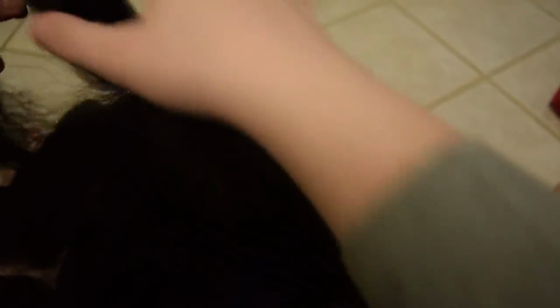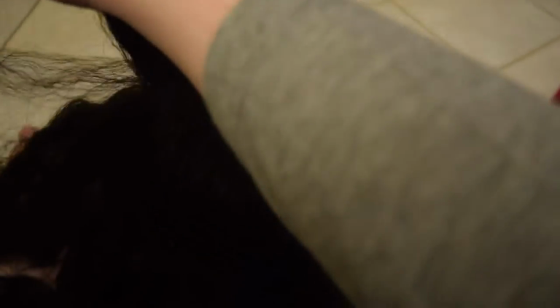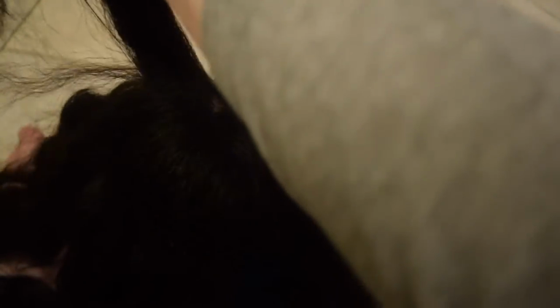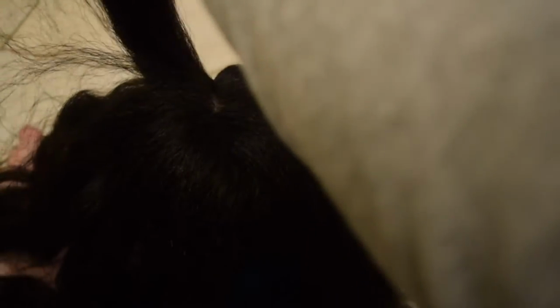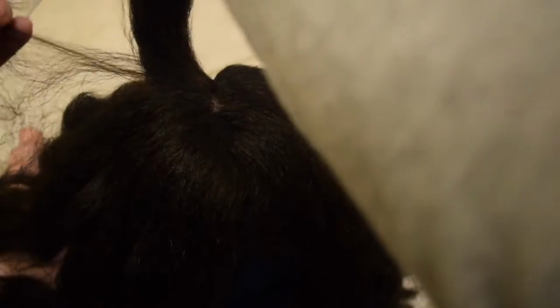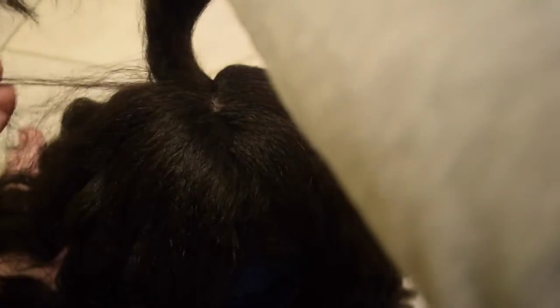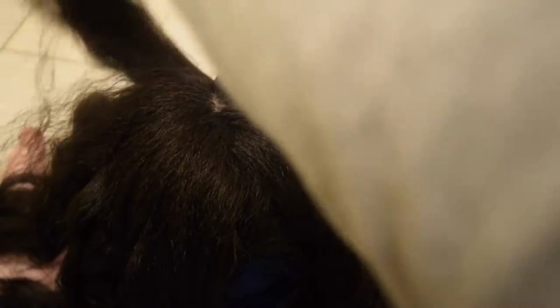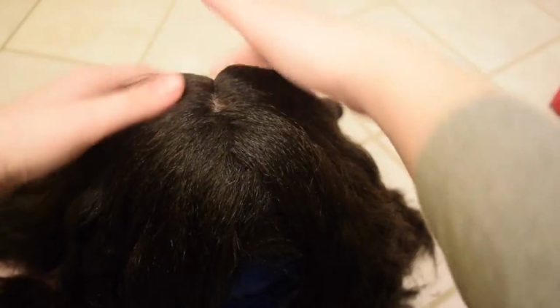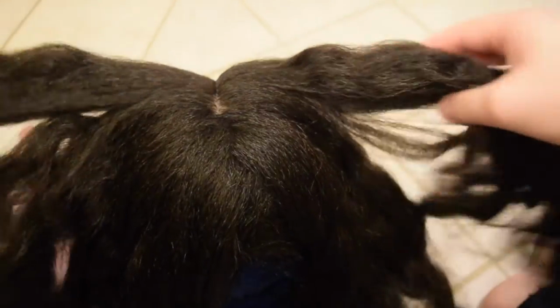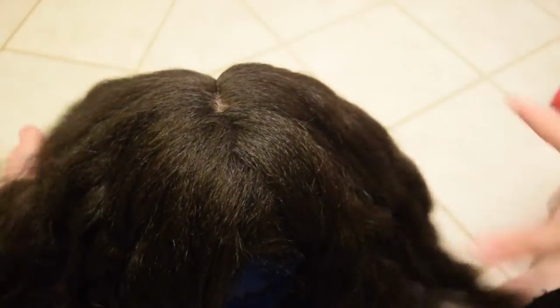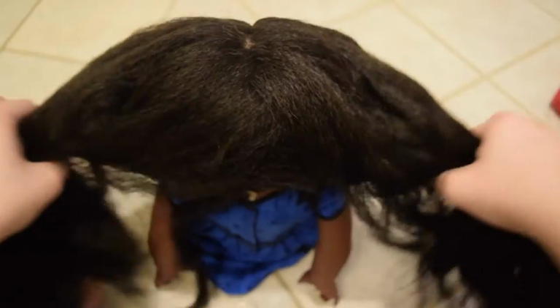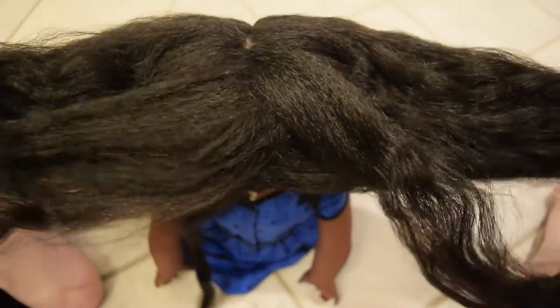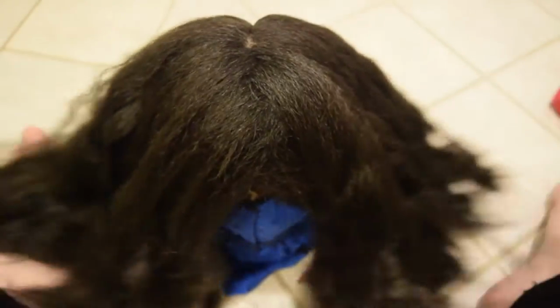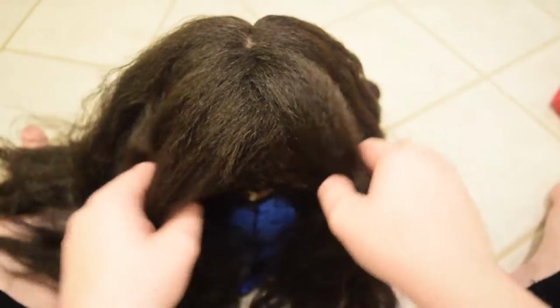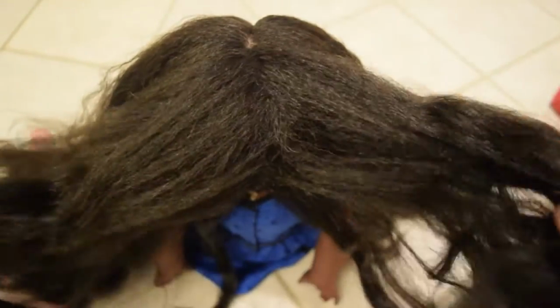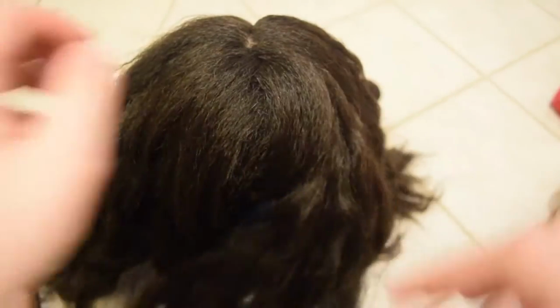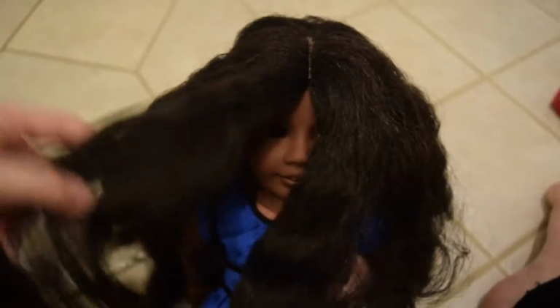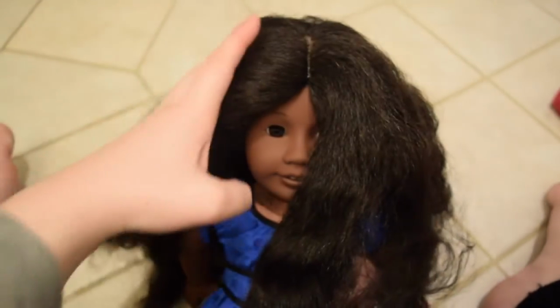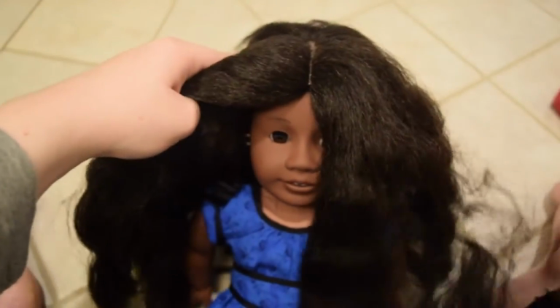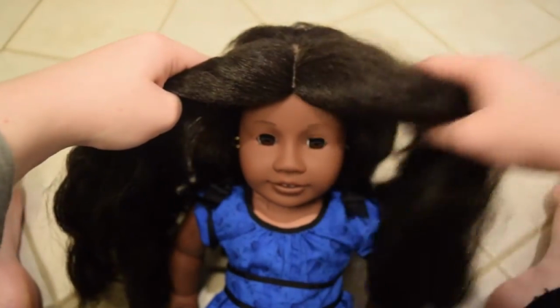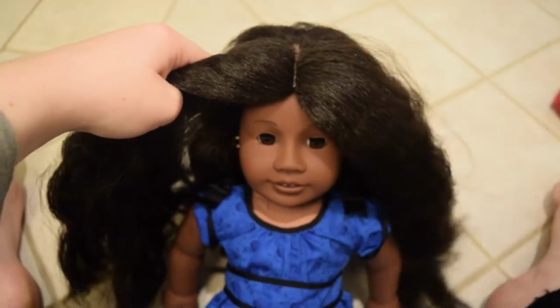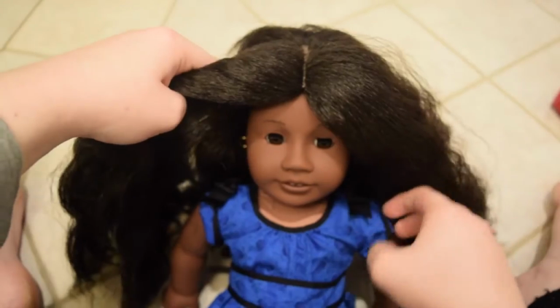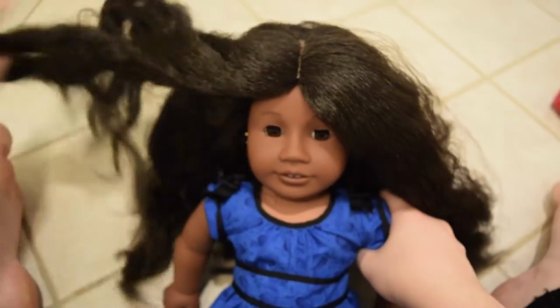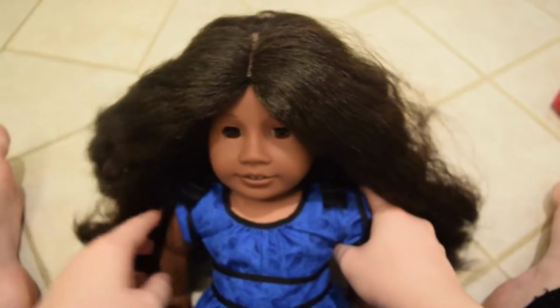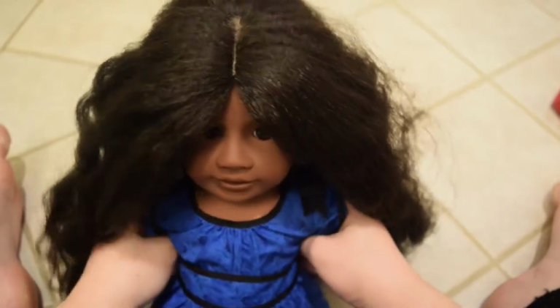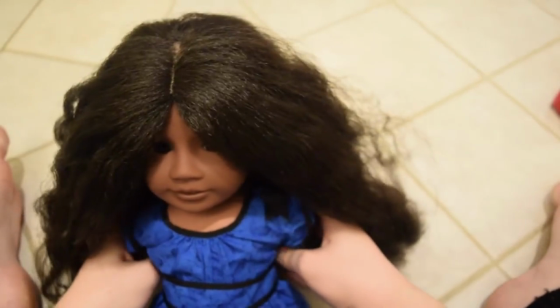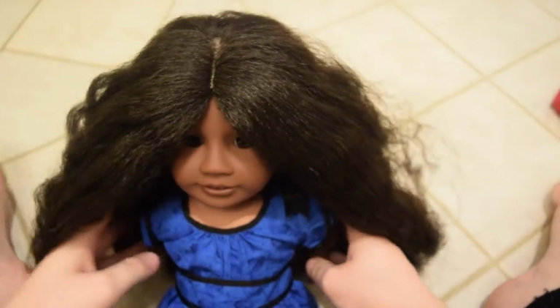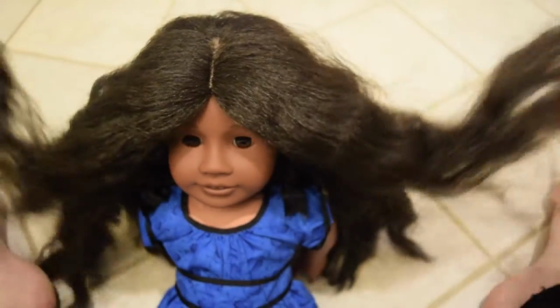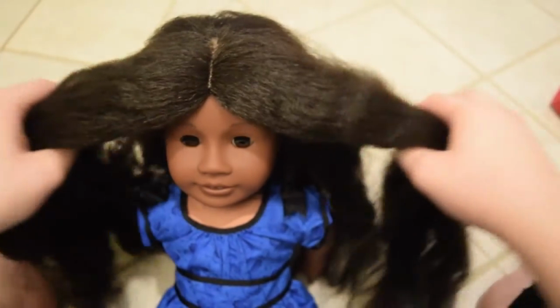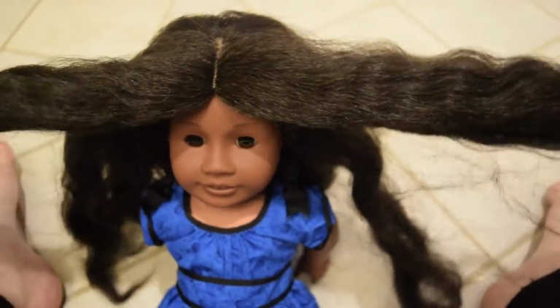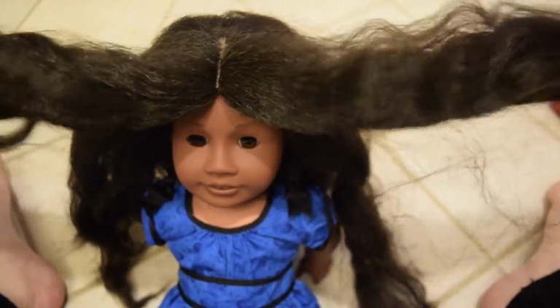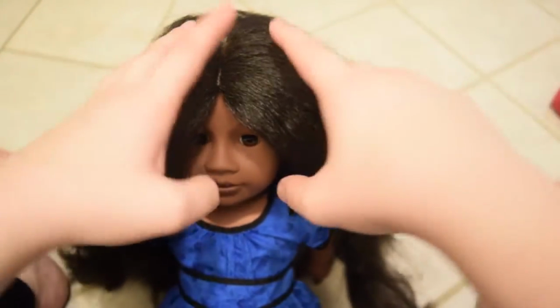I have her hair down out of her default style. As you can see, there's a lot of hair — she has a lot of hair. I think this is why people get so intimidated, because she has so much hair. Like there's a ton of it.